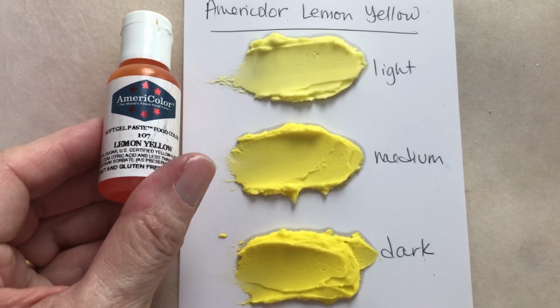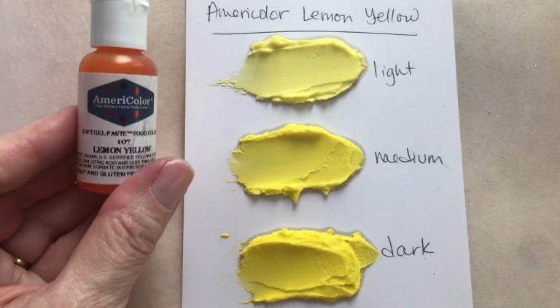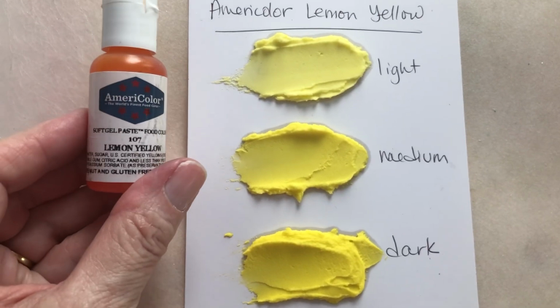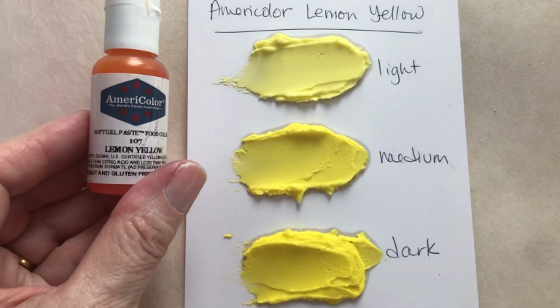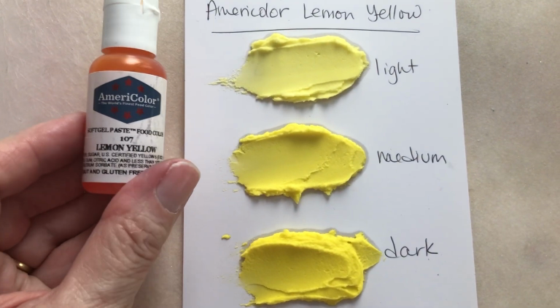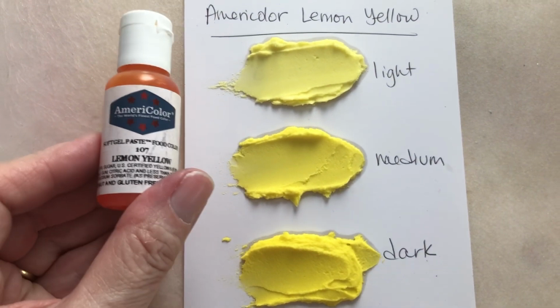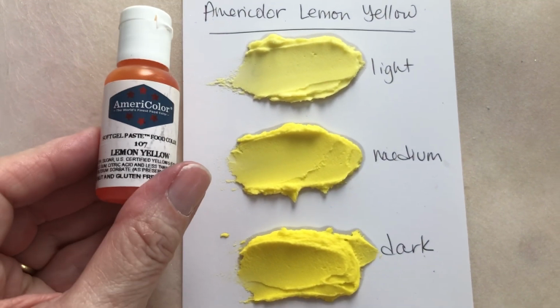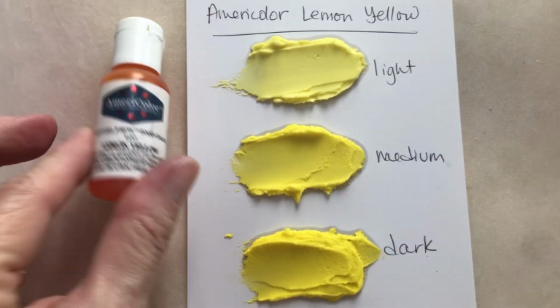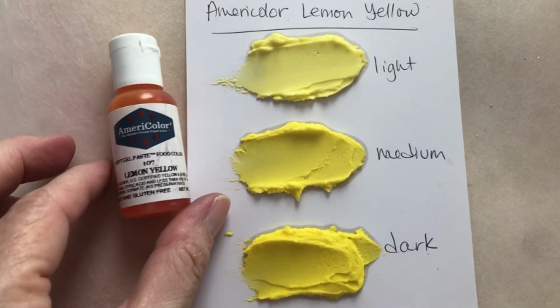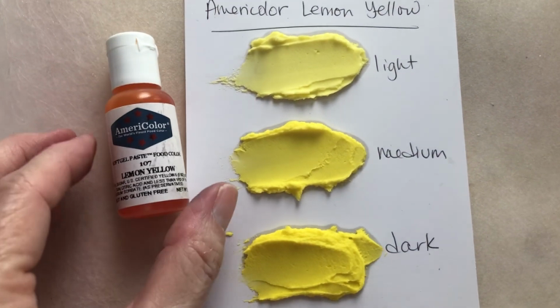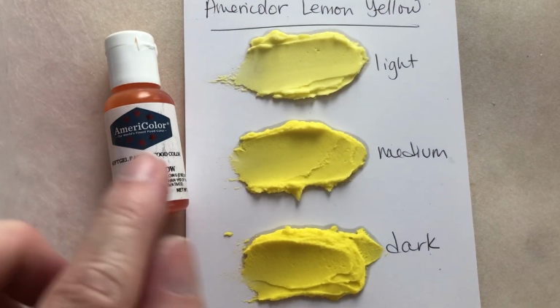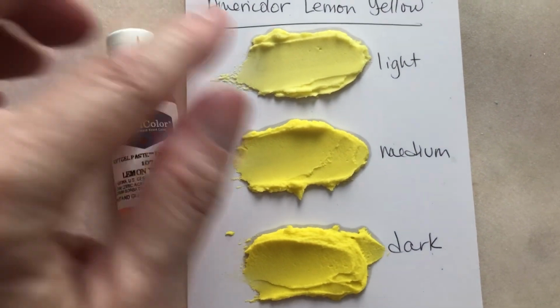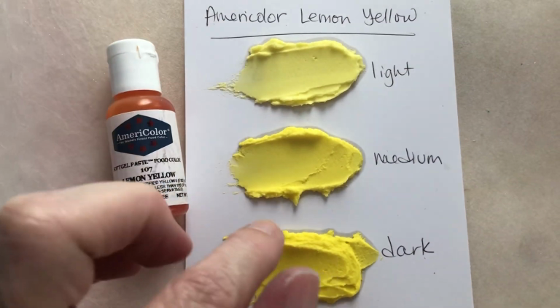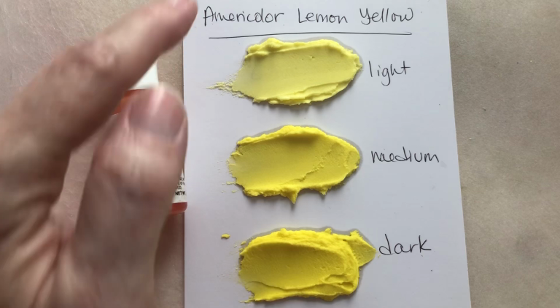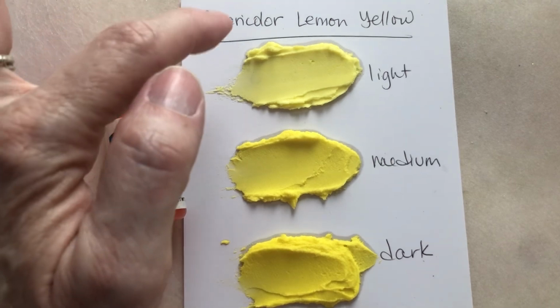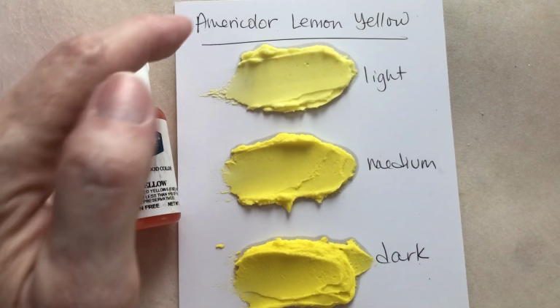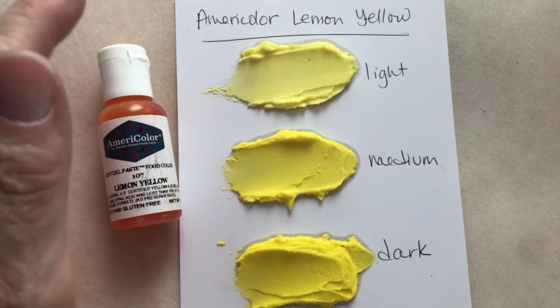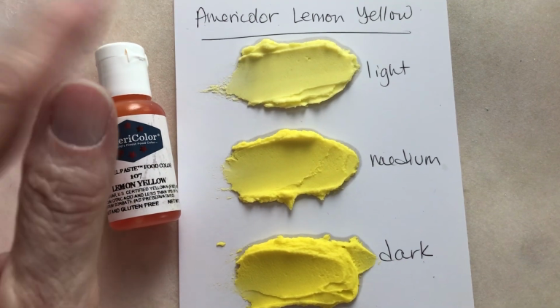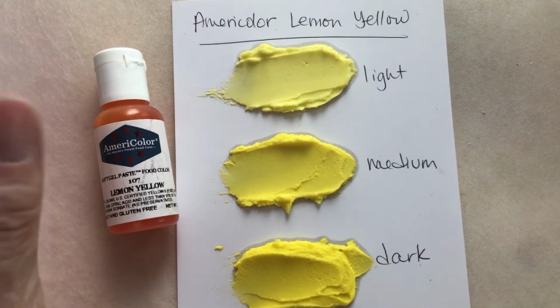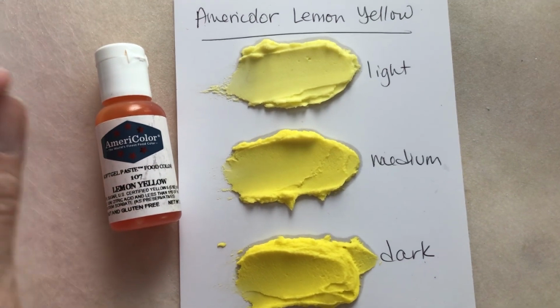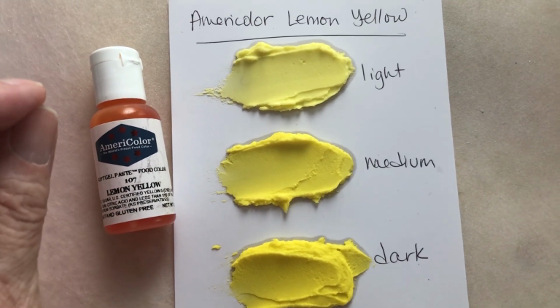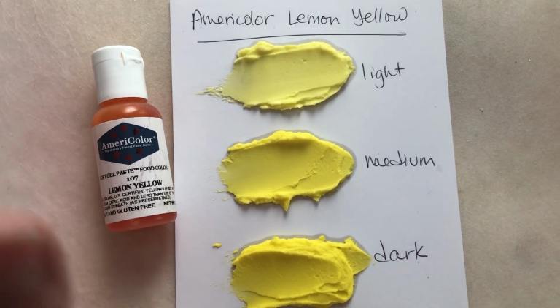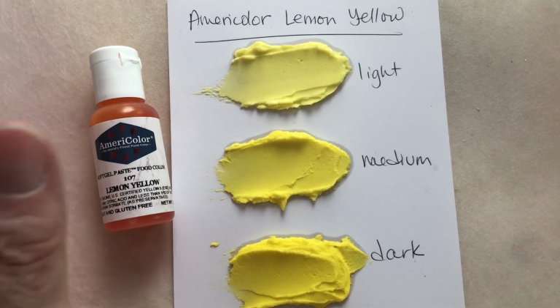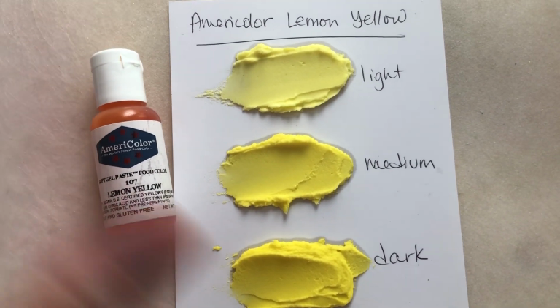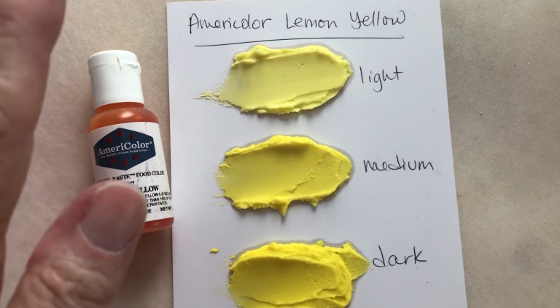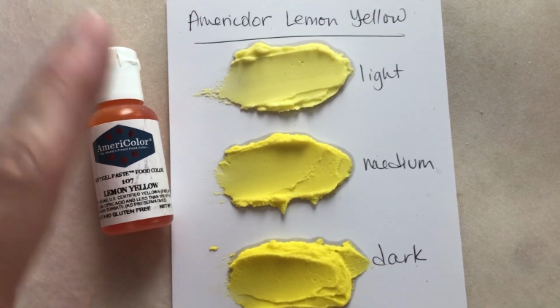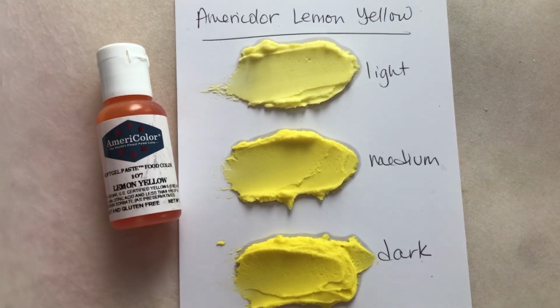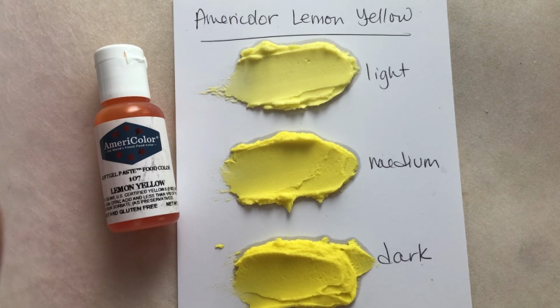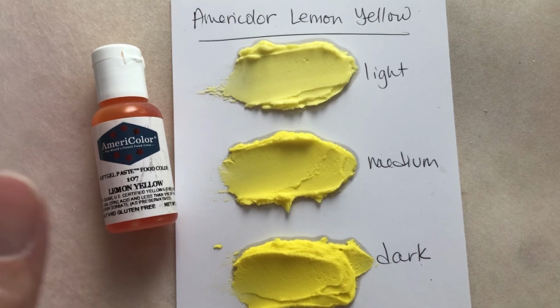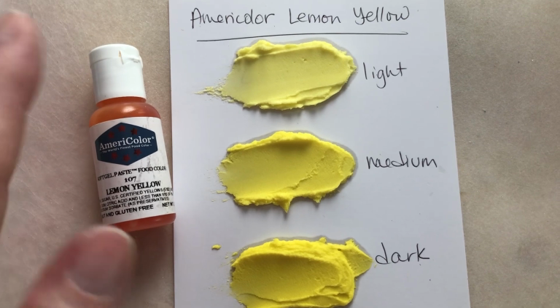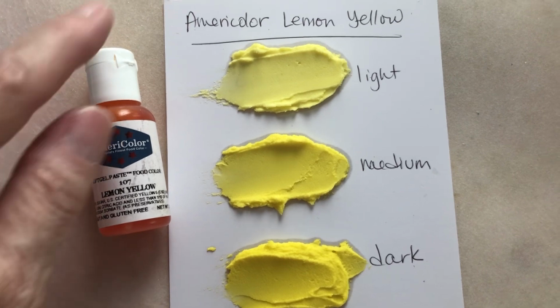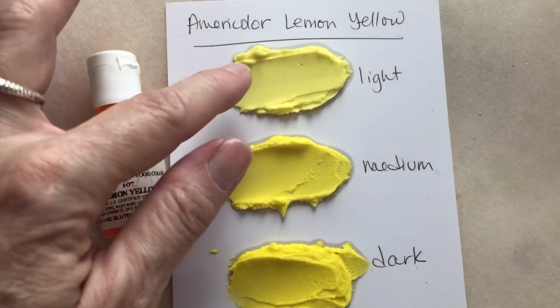This is the AmeriColor Lemon Yellow and I'm really impressed with how saturated these colors are. I'm starting with a quarter cup of buttercream icing that doesn't have butter in it, so it's just shortening — a regular practice icing, so it's white to start with.